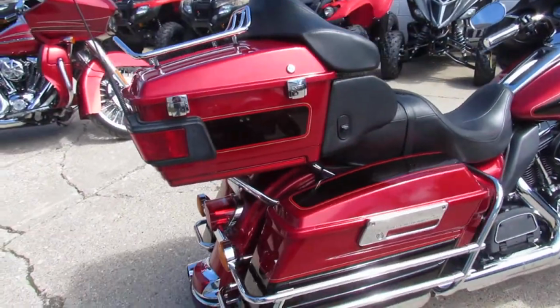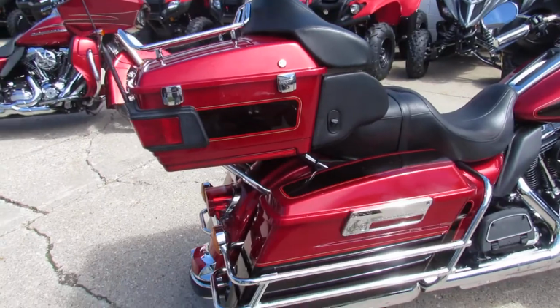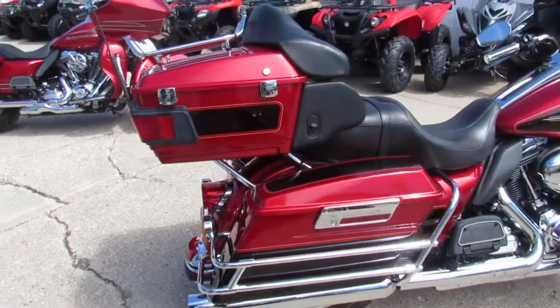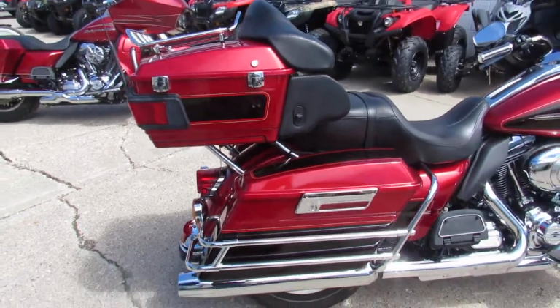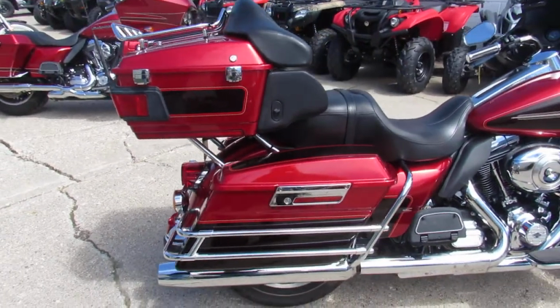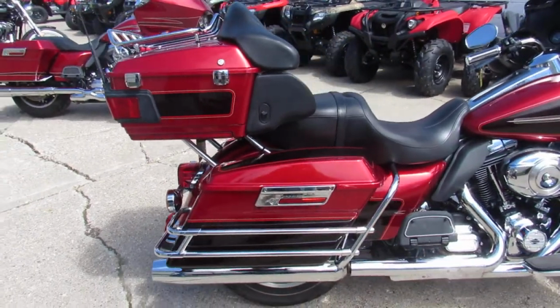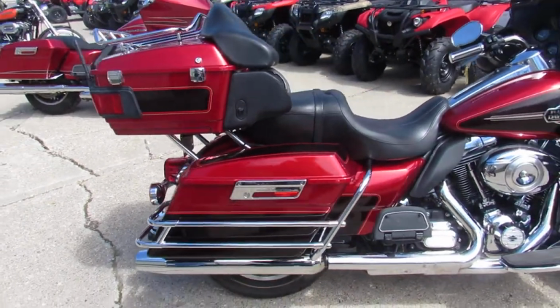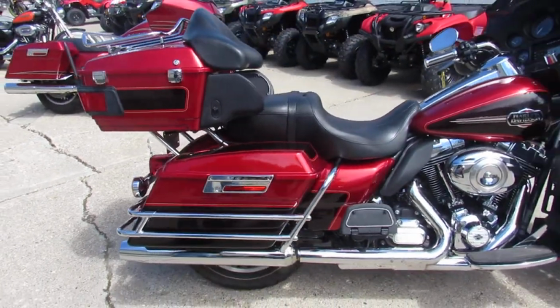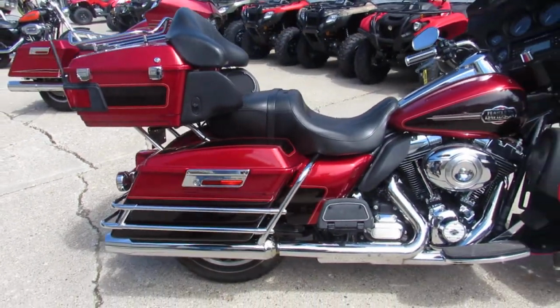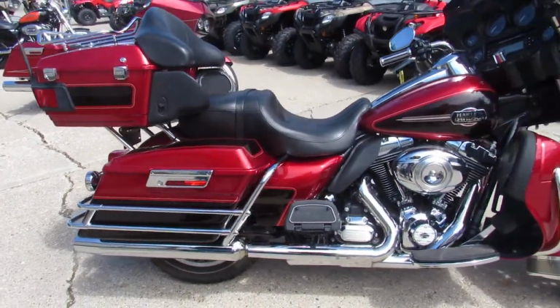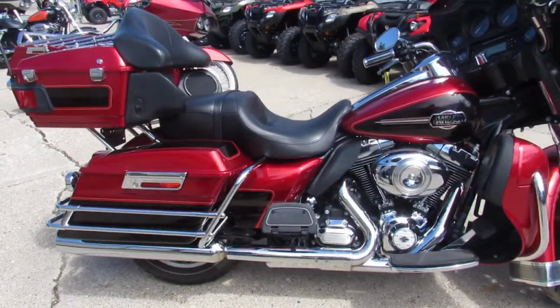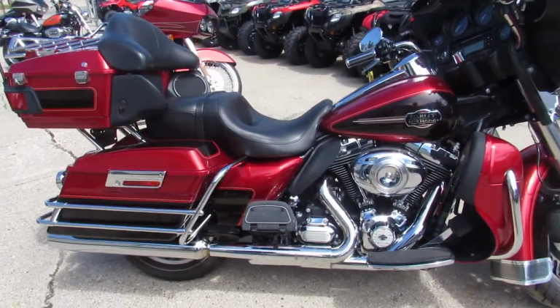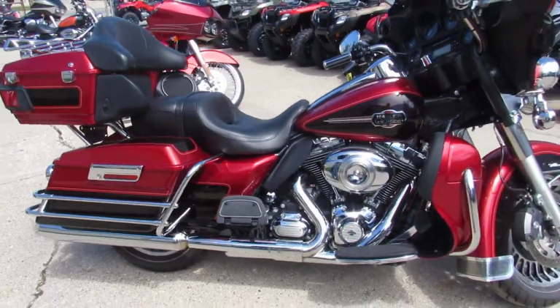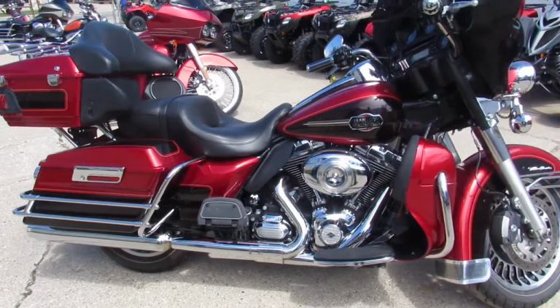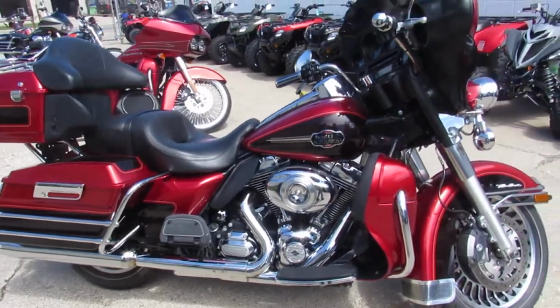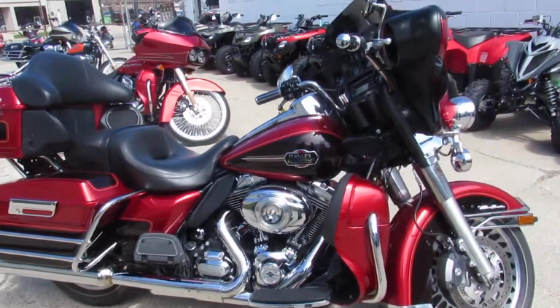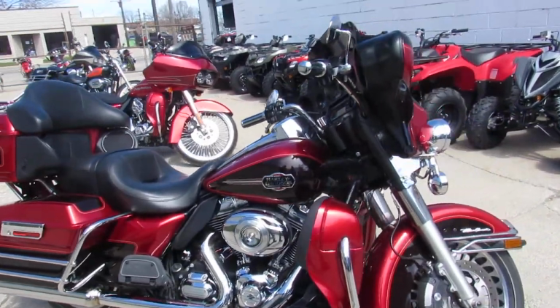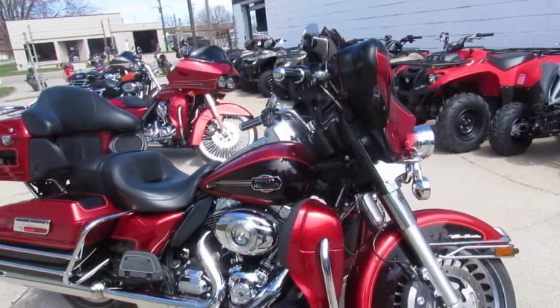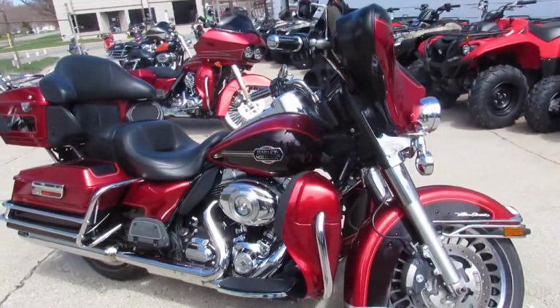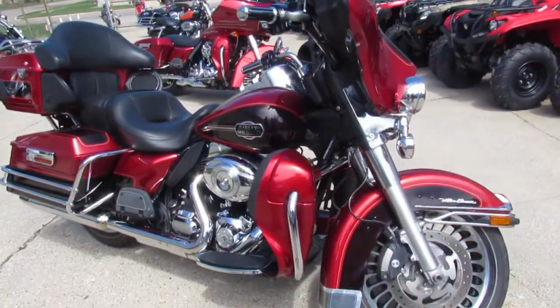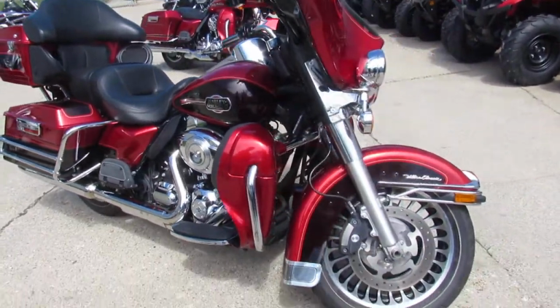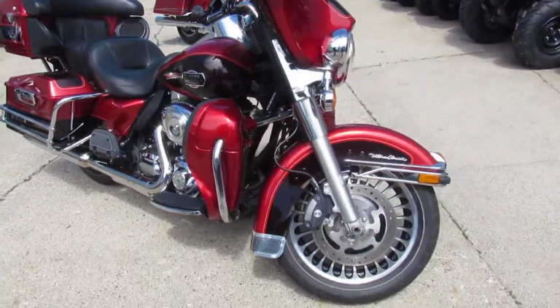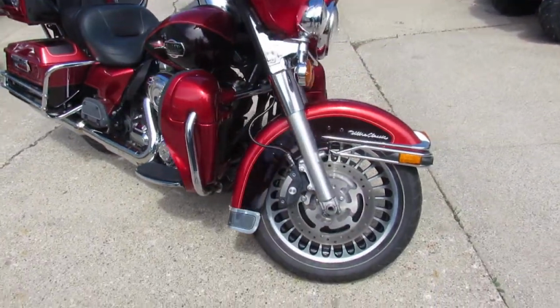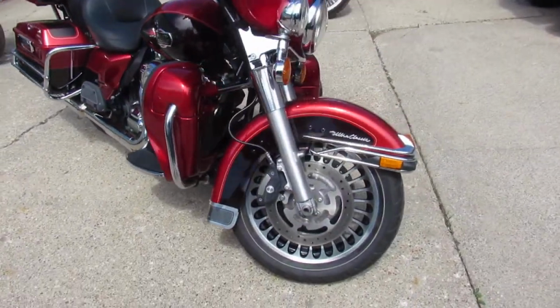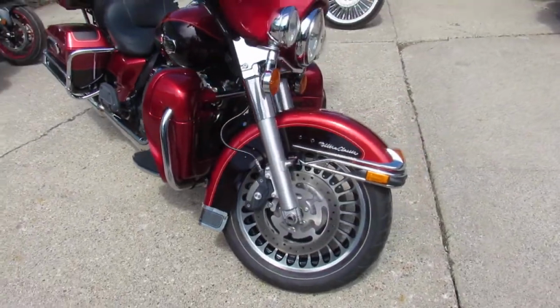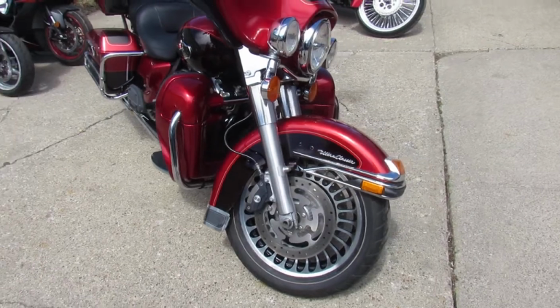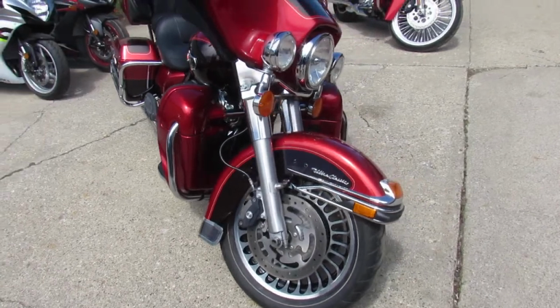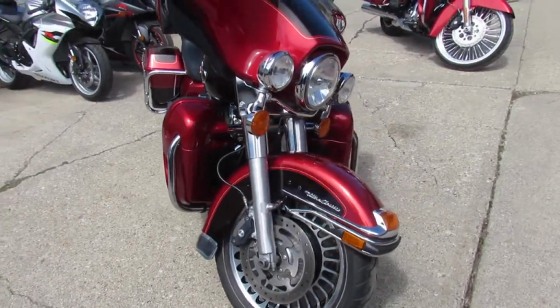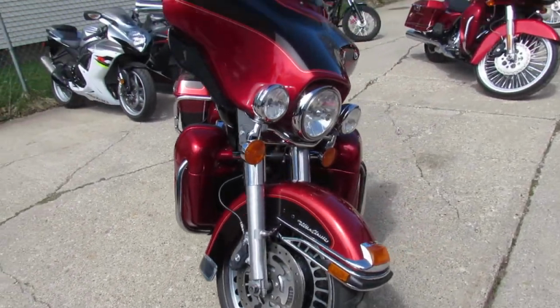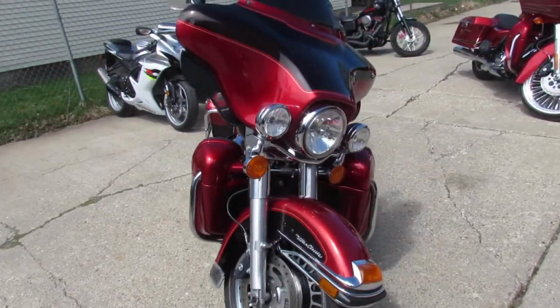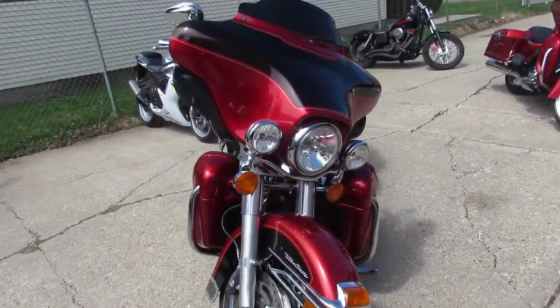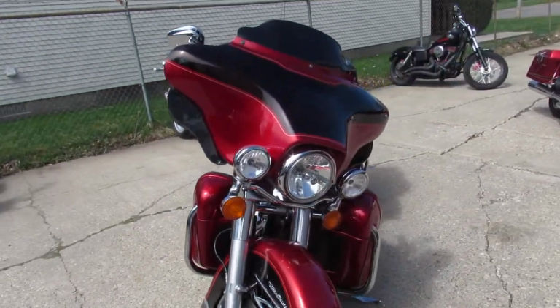As you can see, the chrome shines like new and the paint is in great condition. It's a one-owner bike. It's been serviced, inspected, and certified — all the fluids have been changed, there are no modifications. You guys can buy with confidence.